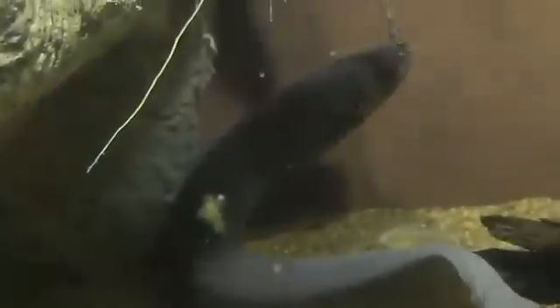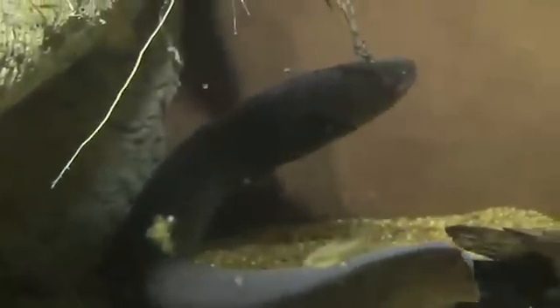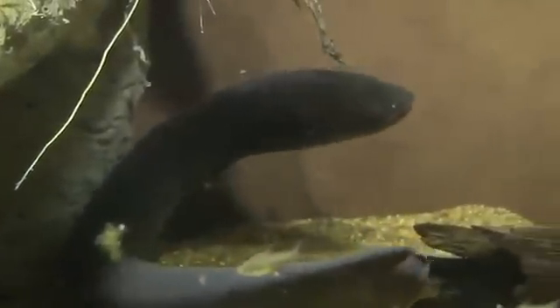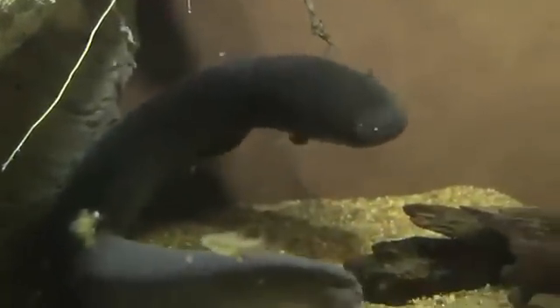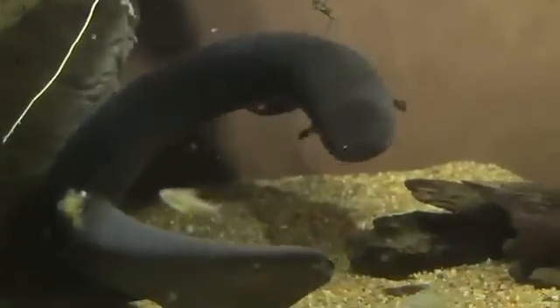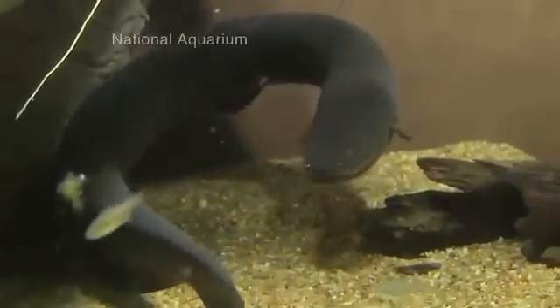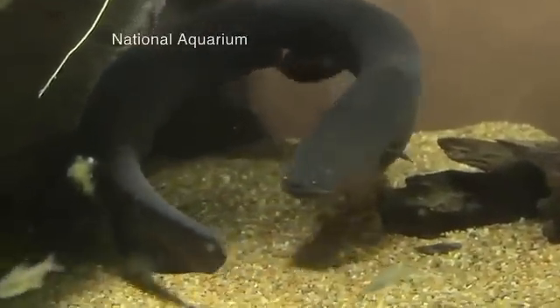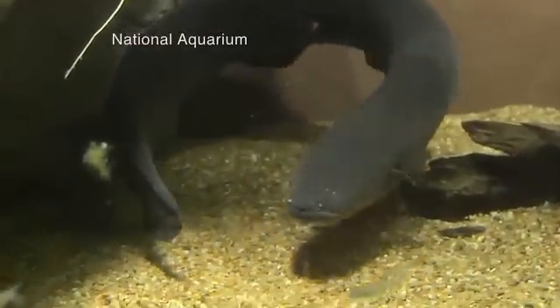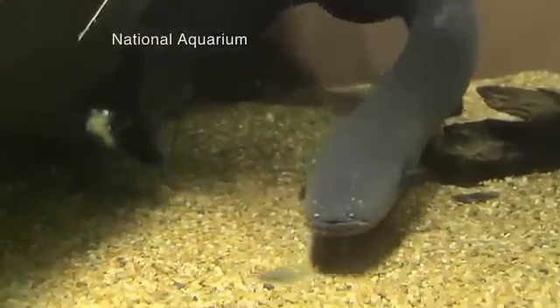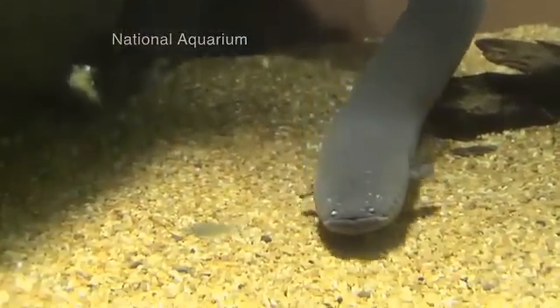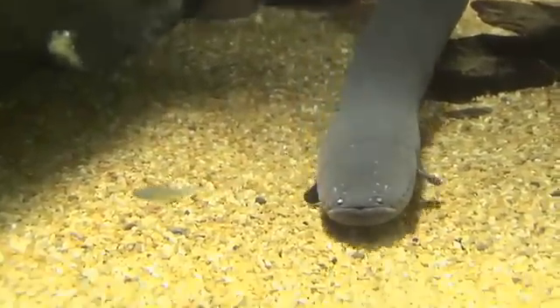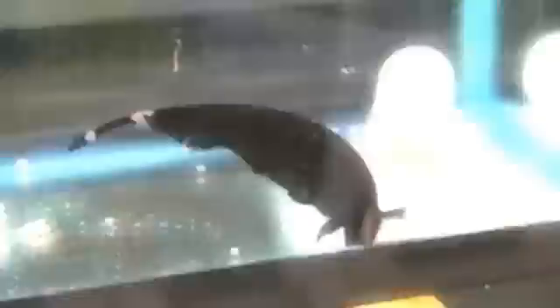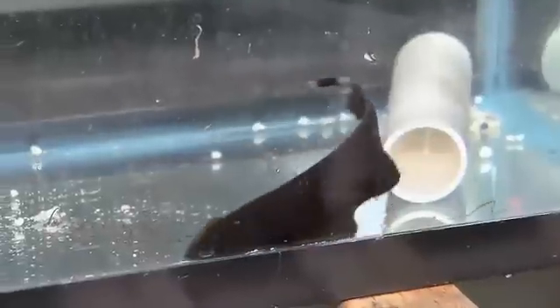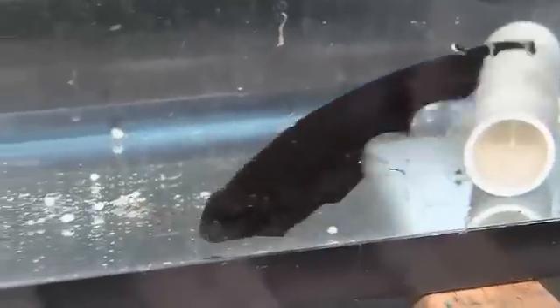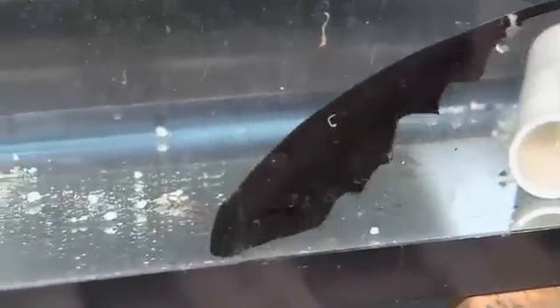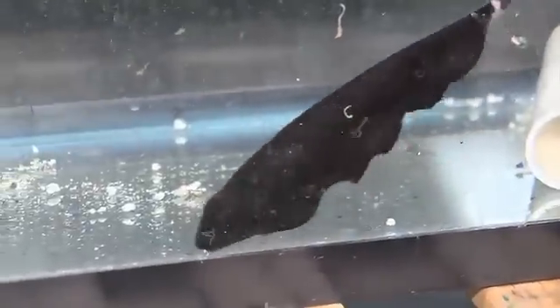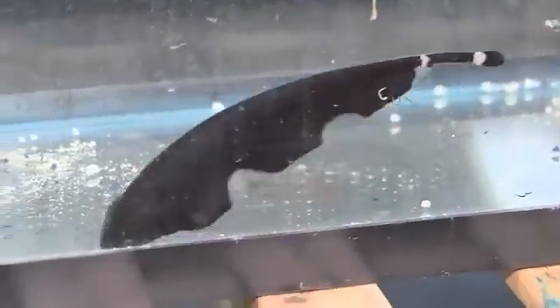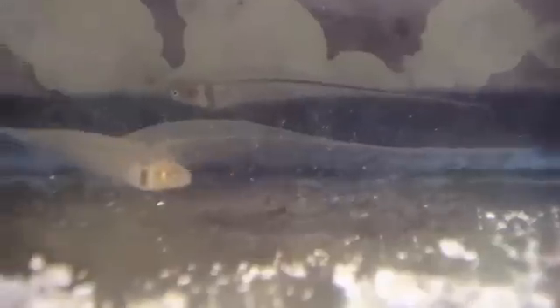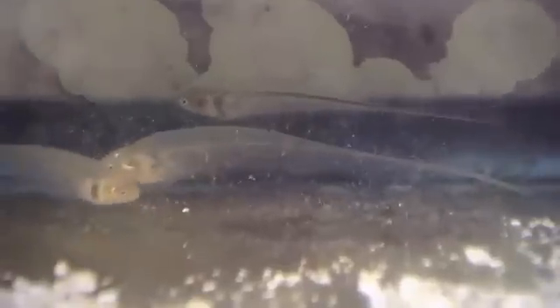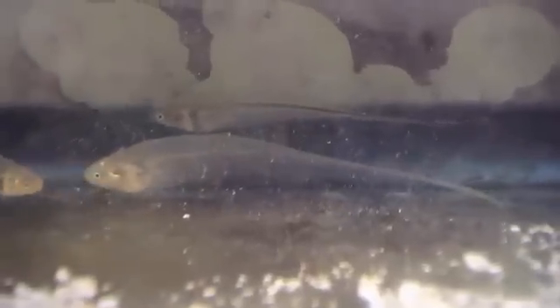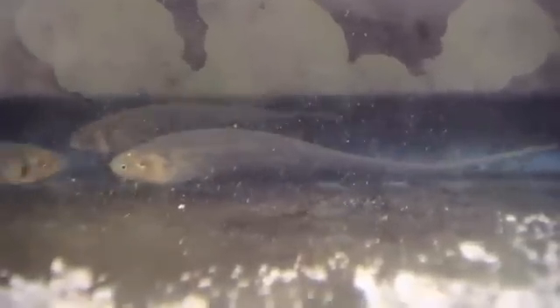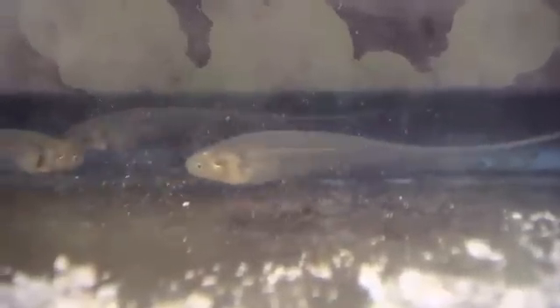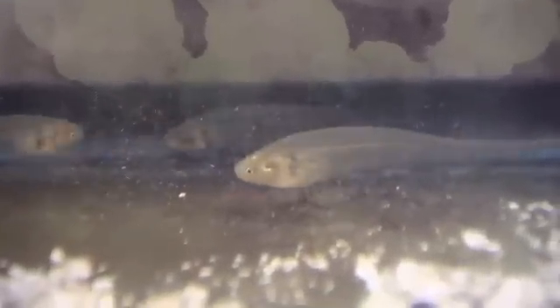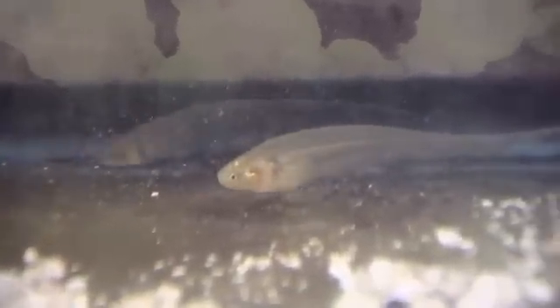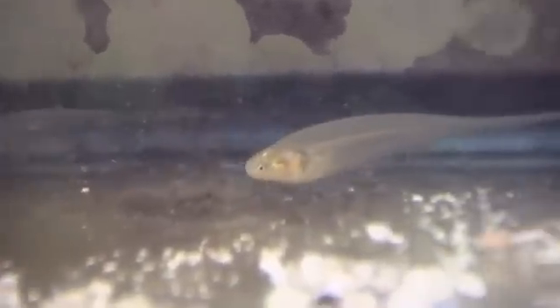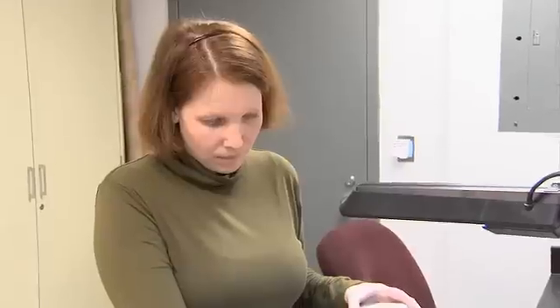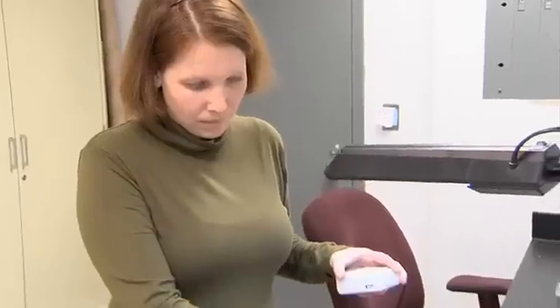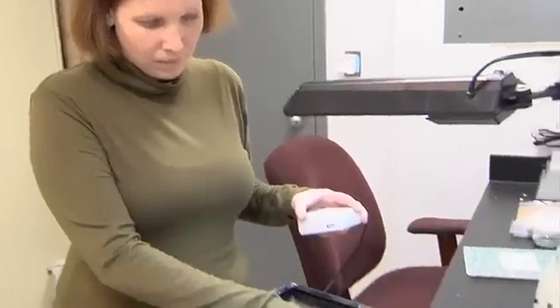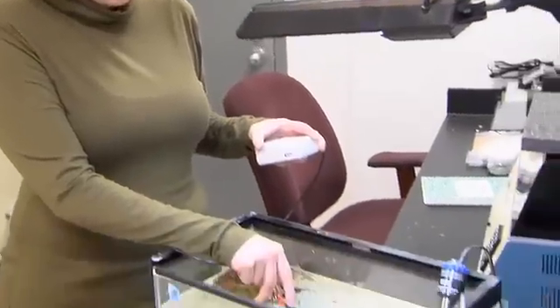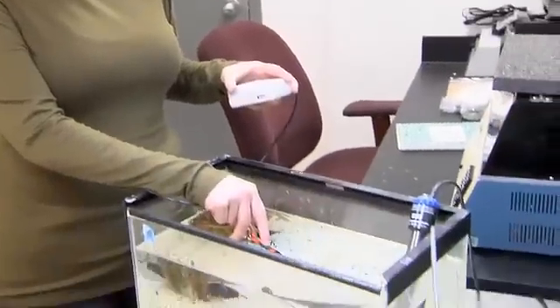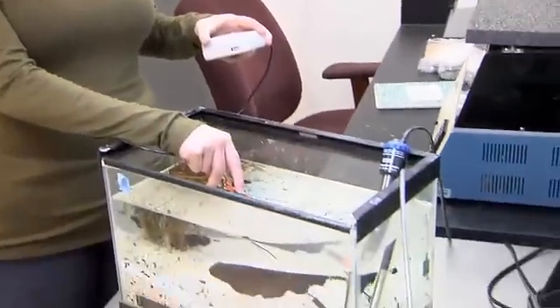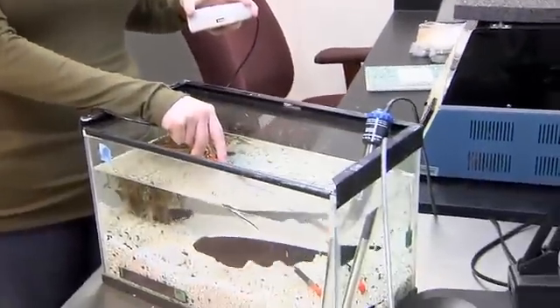Like a taser, an electric eel can generate enough current to stun its prey. These so-called weakly electric fish generate electricity too, but not enough to do any harm. With the proper equipment, you can even hear an electric hum.